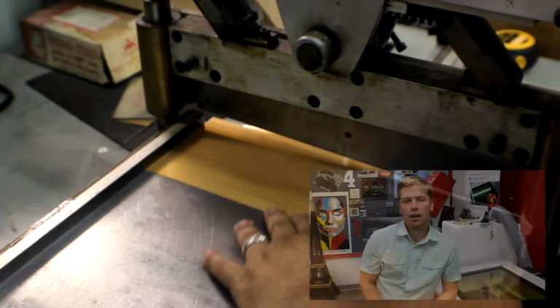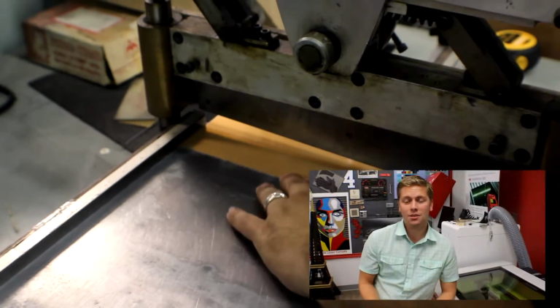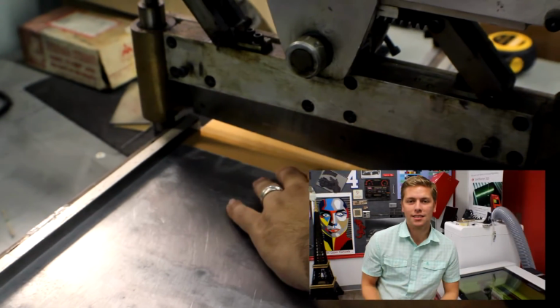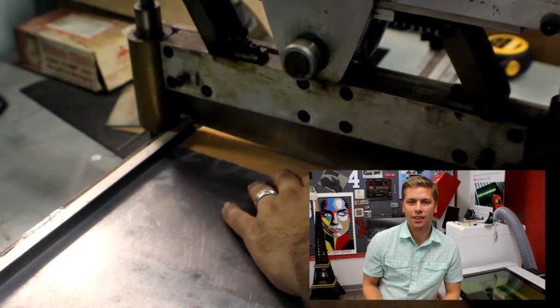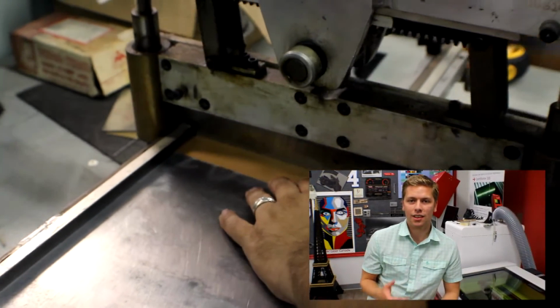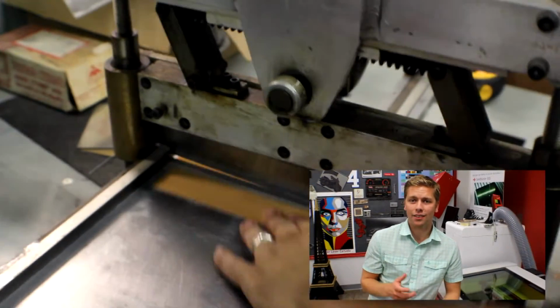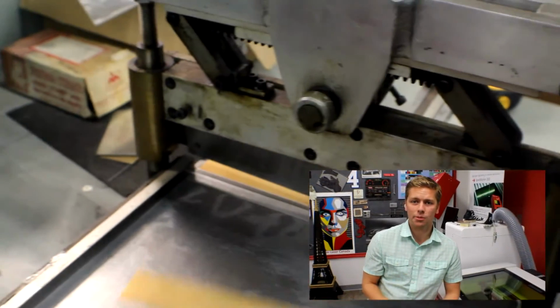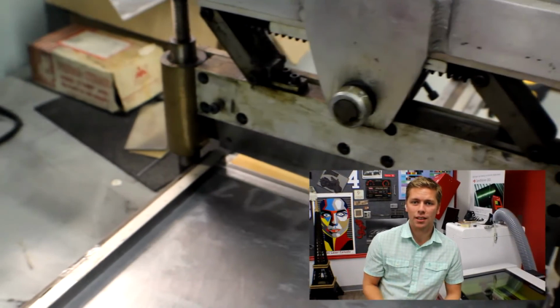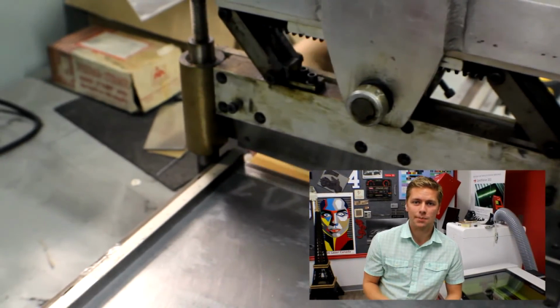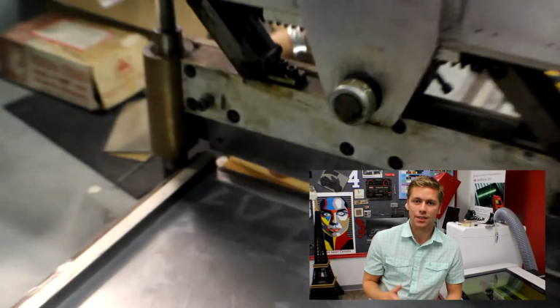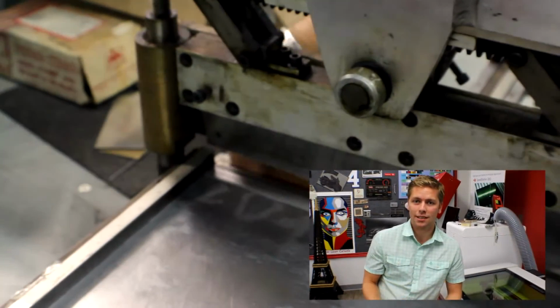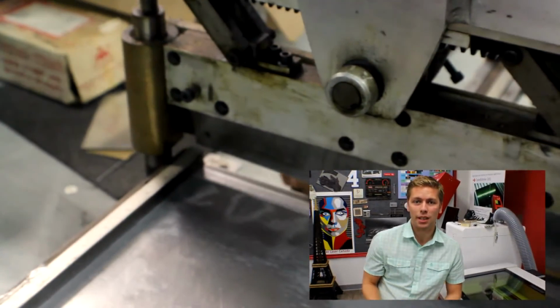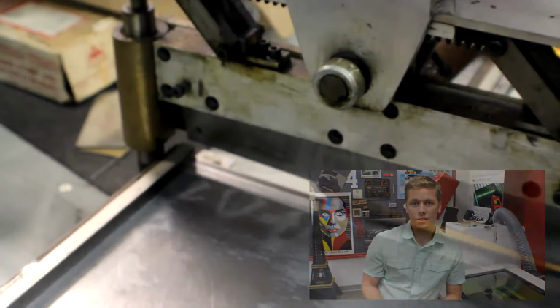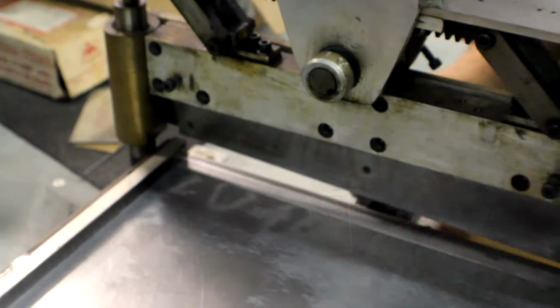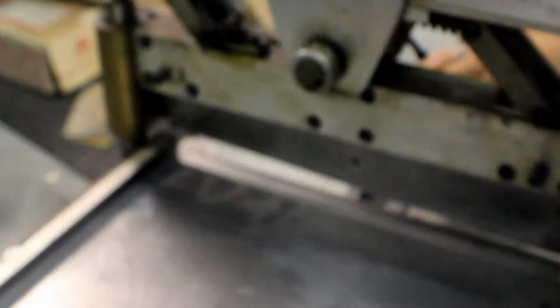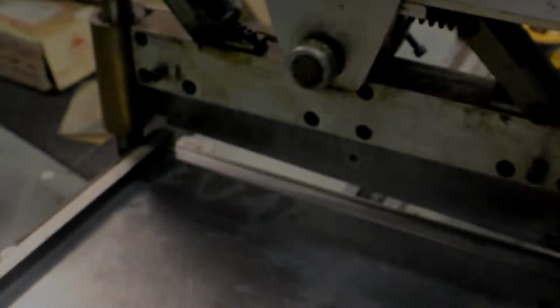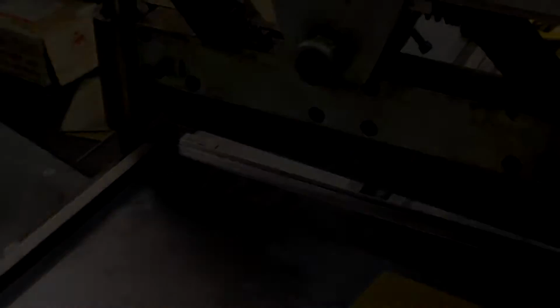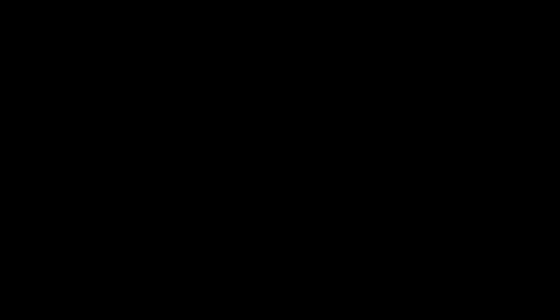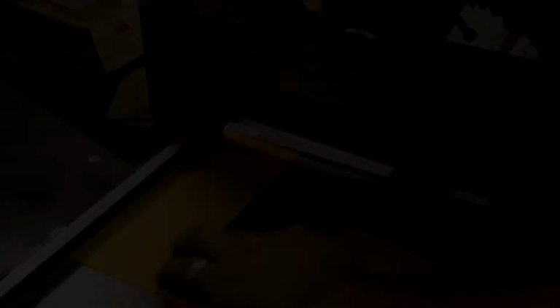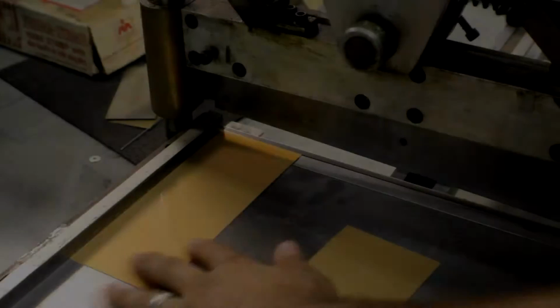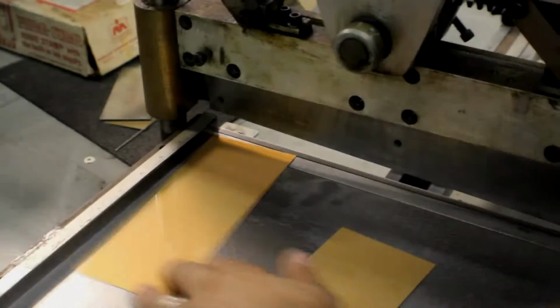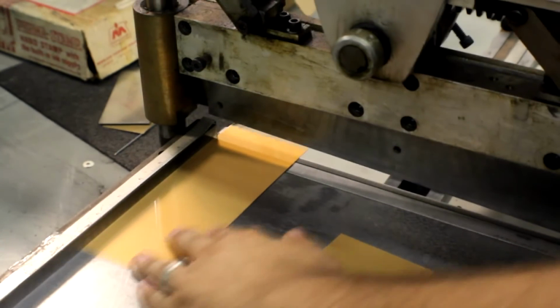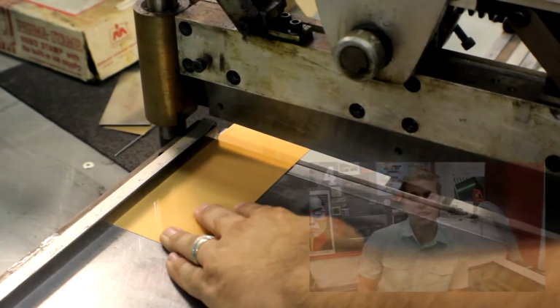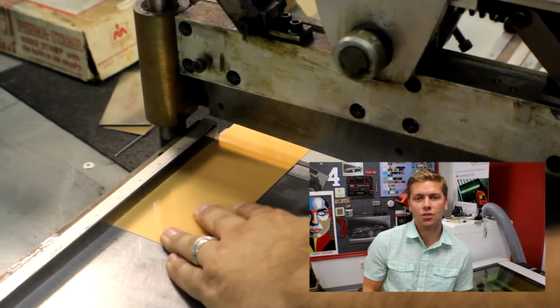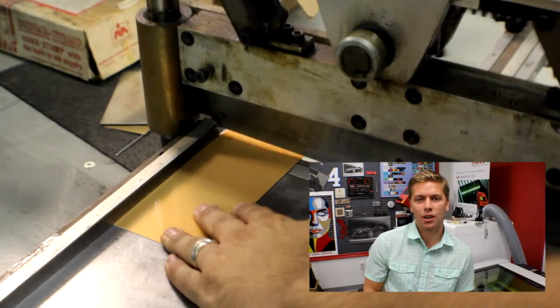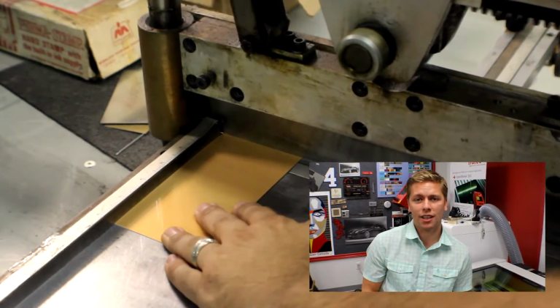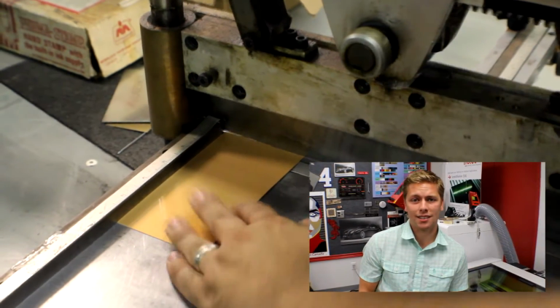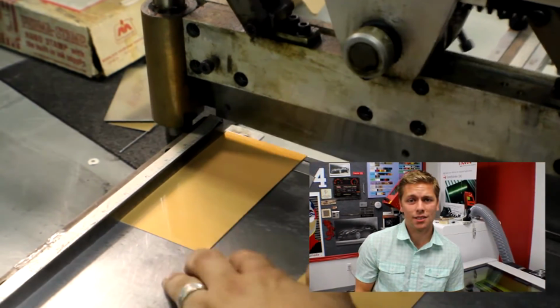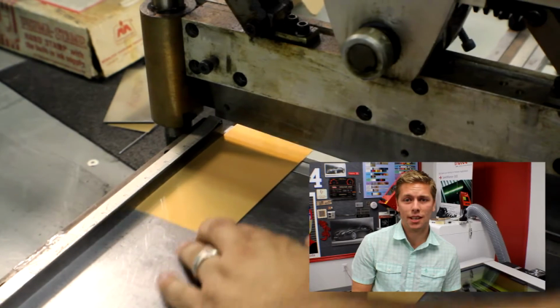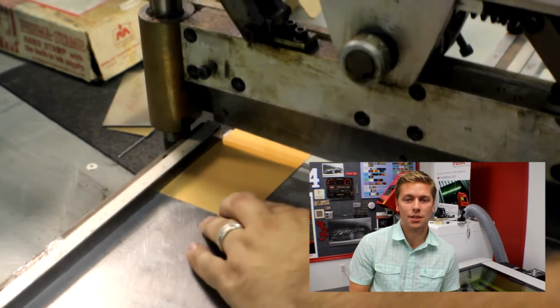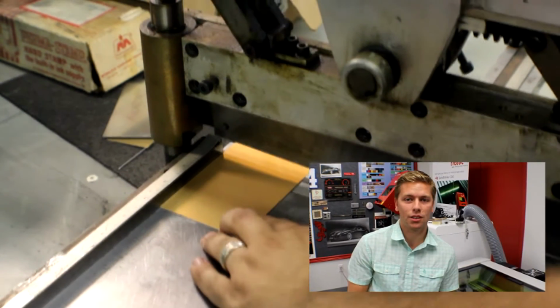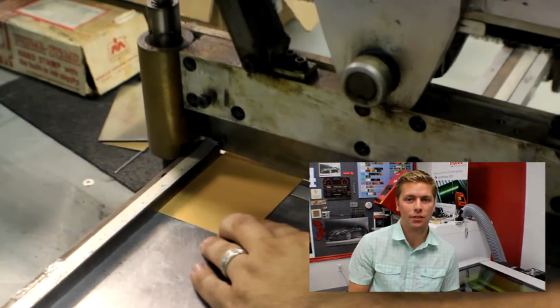We use the guillotine cutter to cut down the aluminum mark to any specific size that we would like to do. Here at Trotec we offer cut-to-size services with any of the material that we offer.